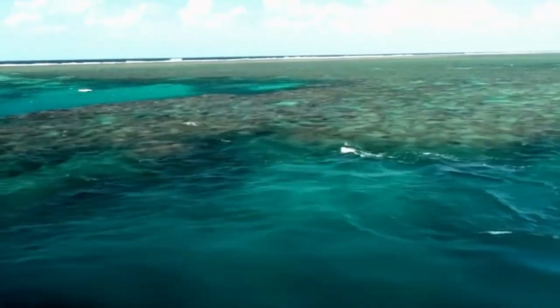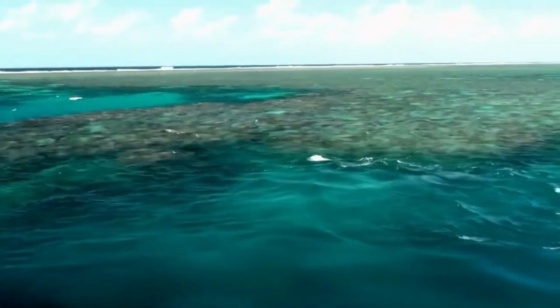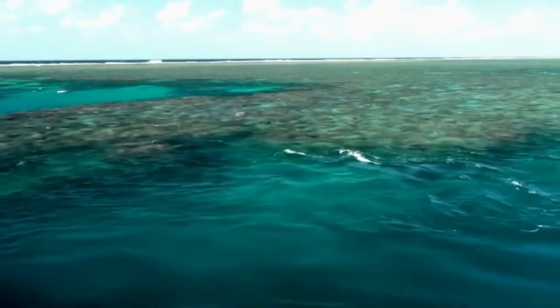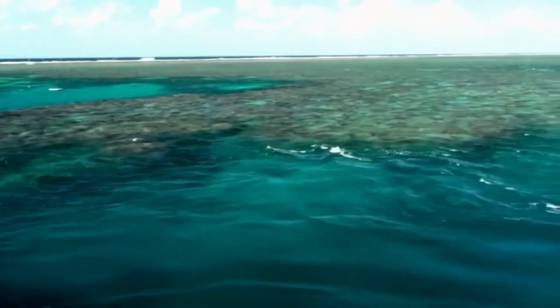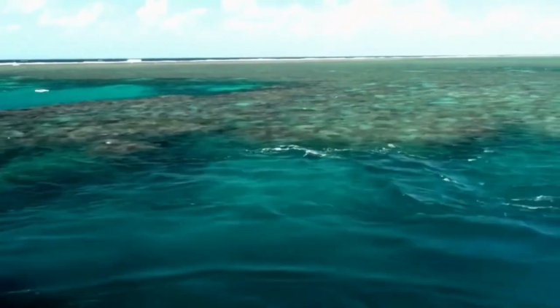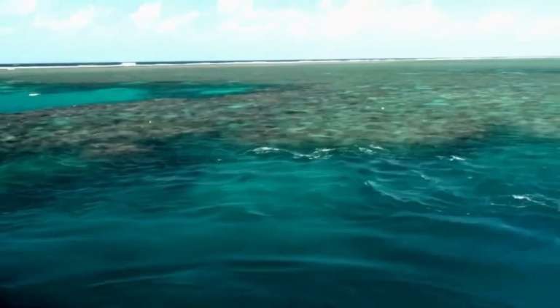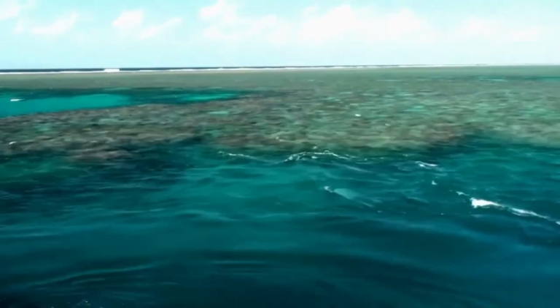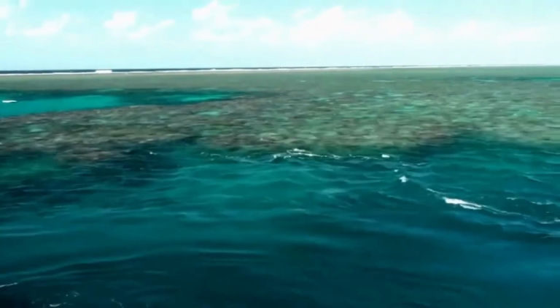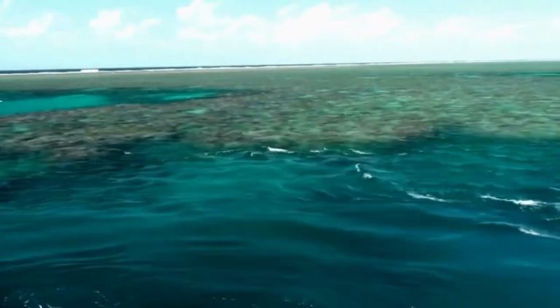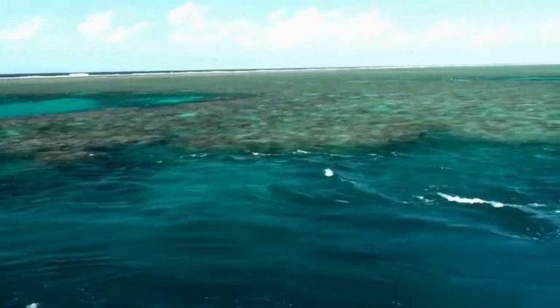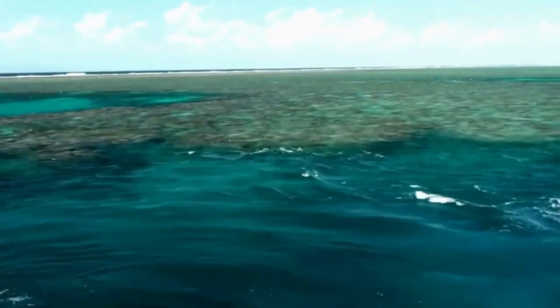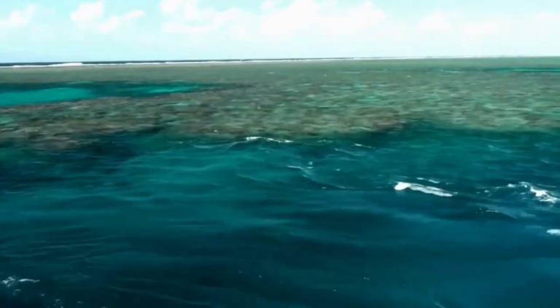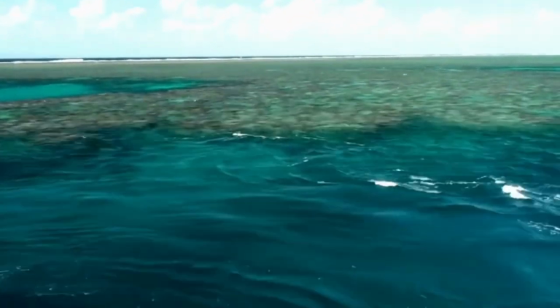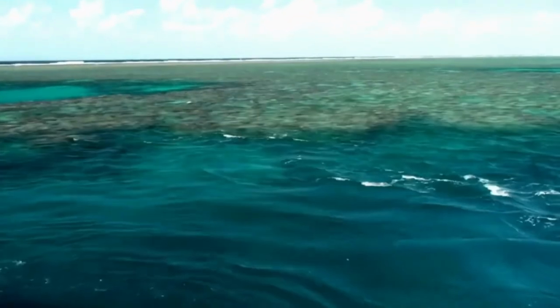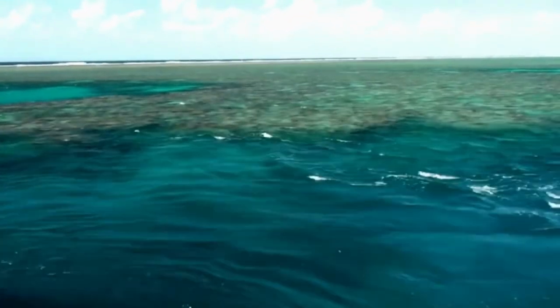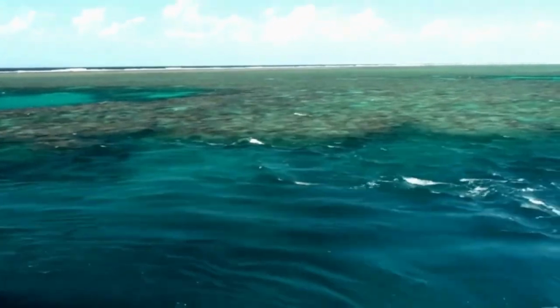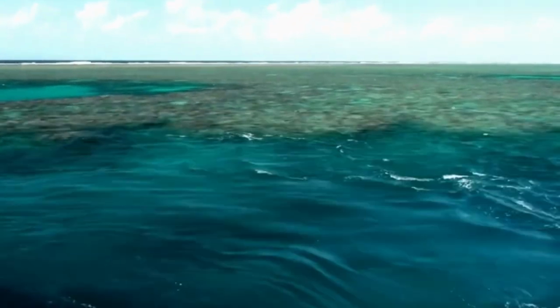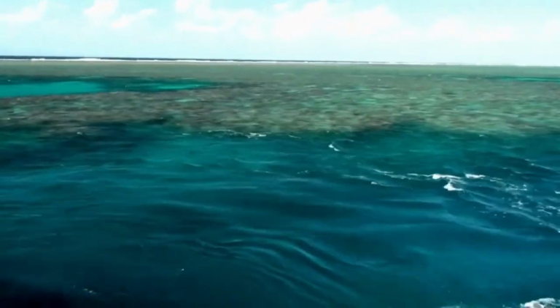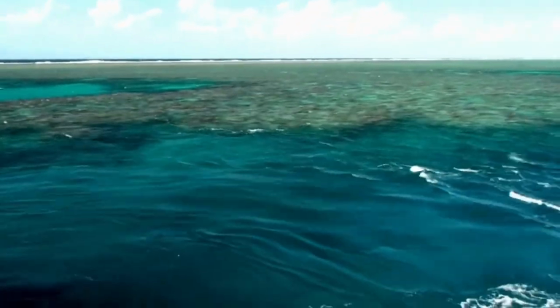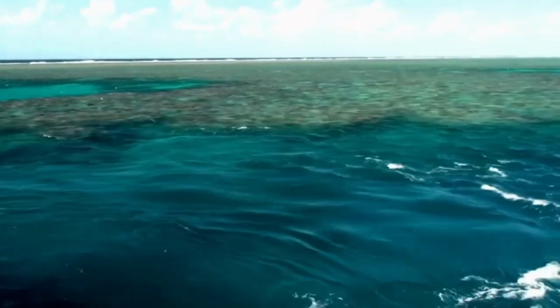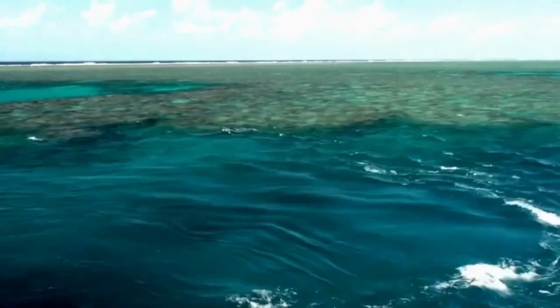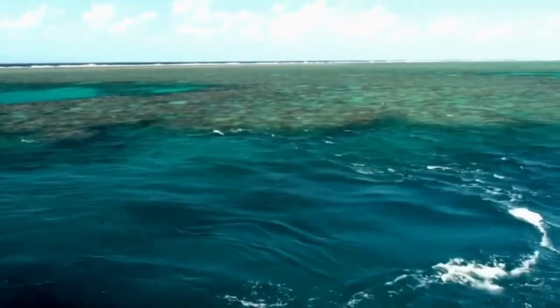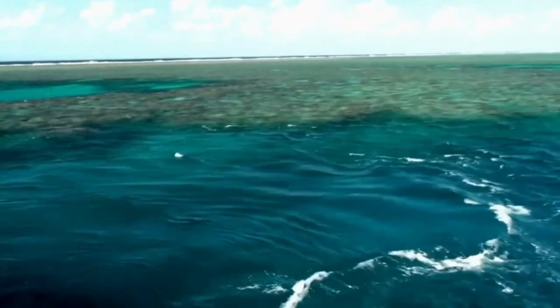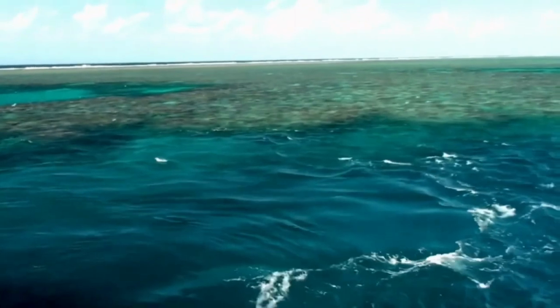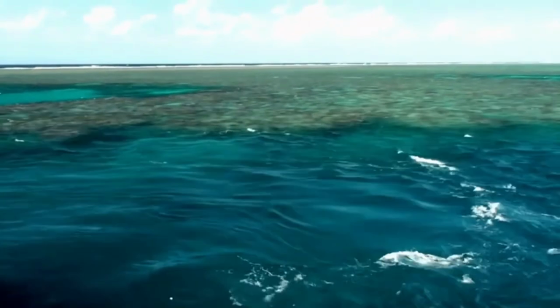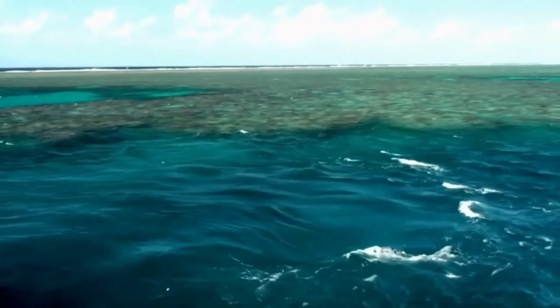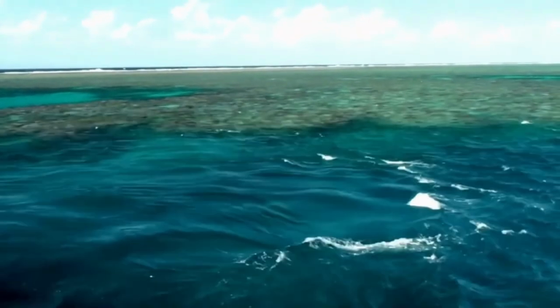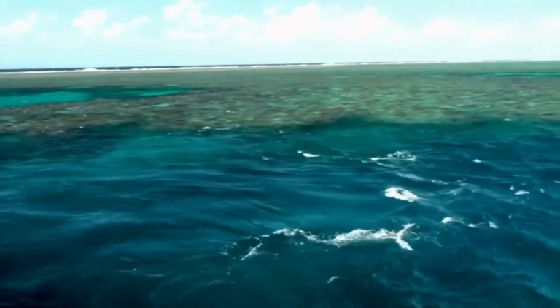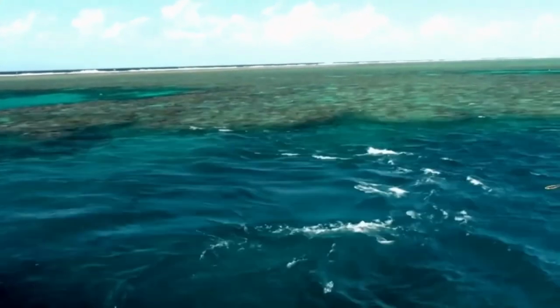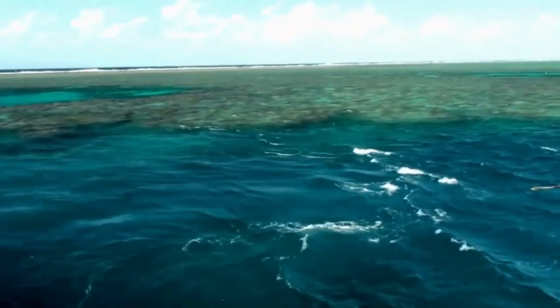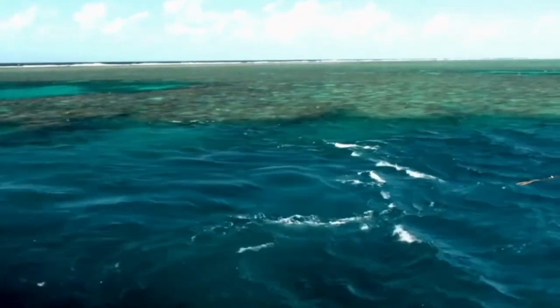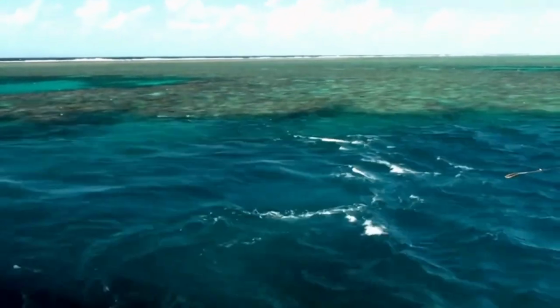In addition, research and monitoring programs are in place to better understand the reef and how to best protect it for future generations.